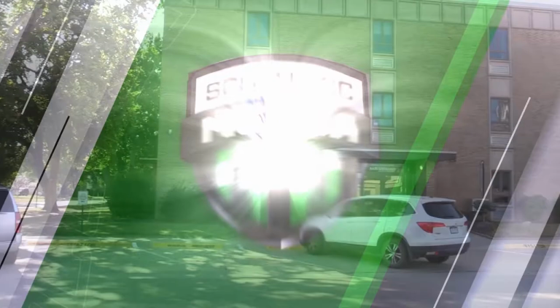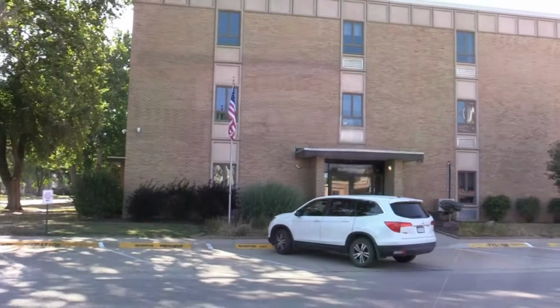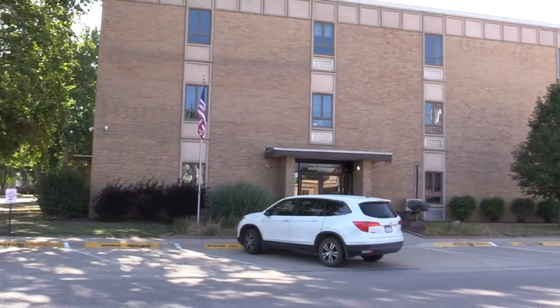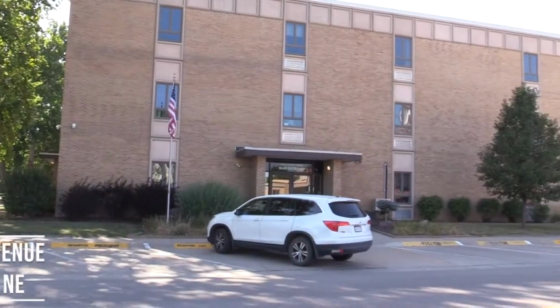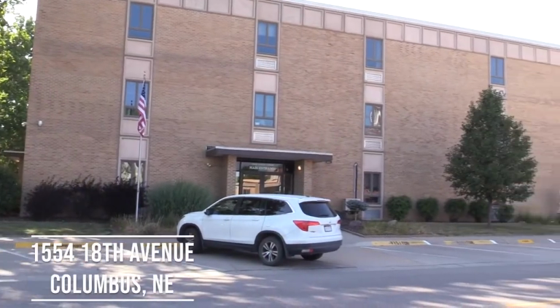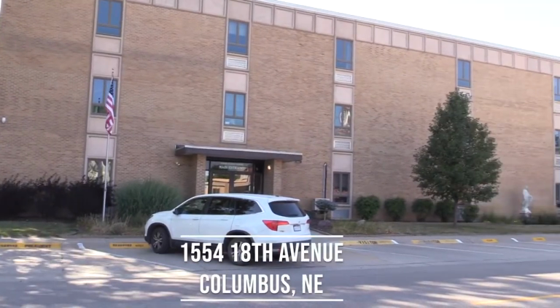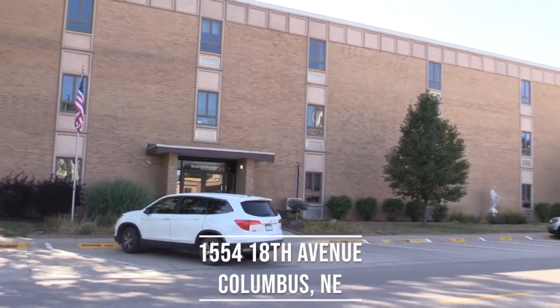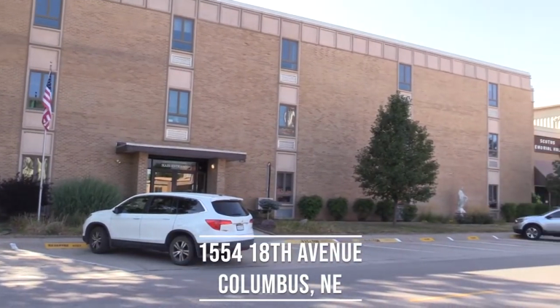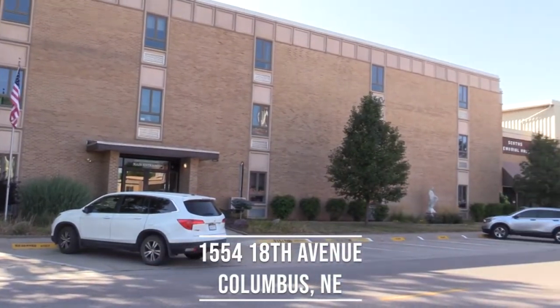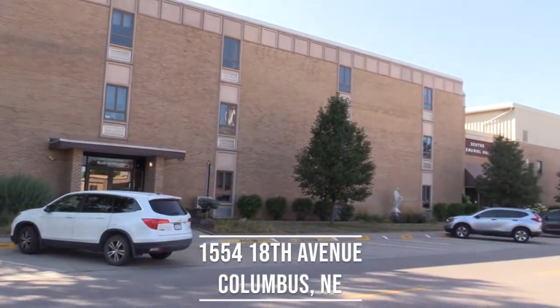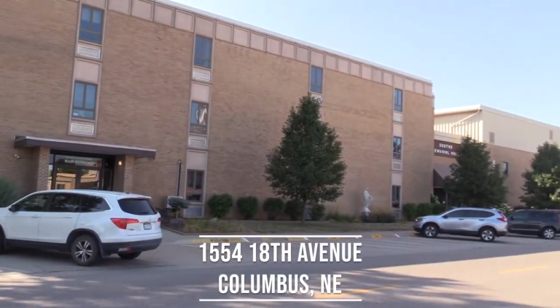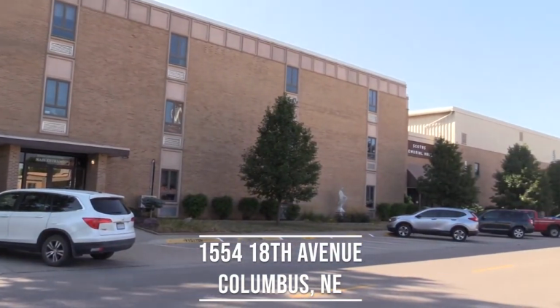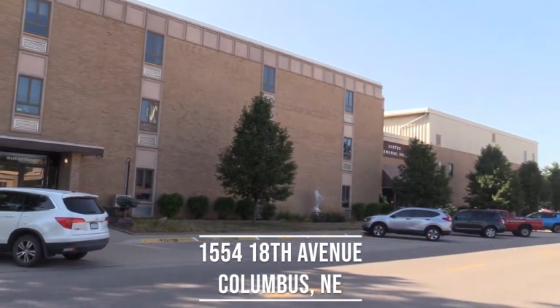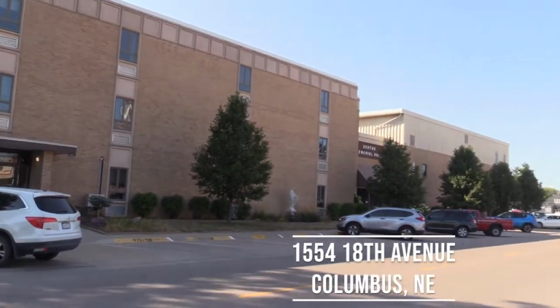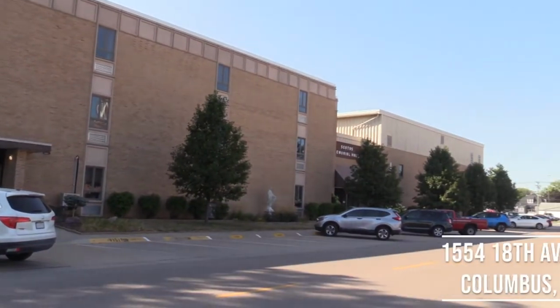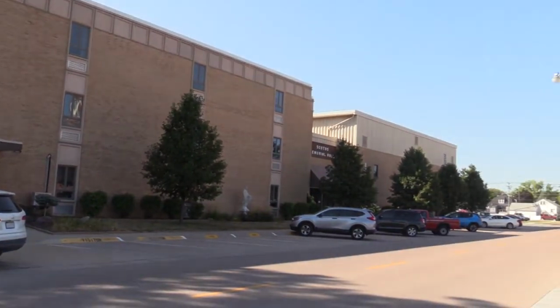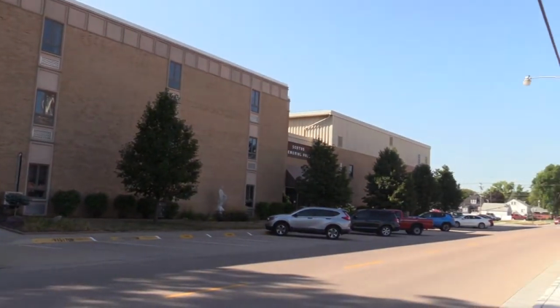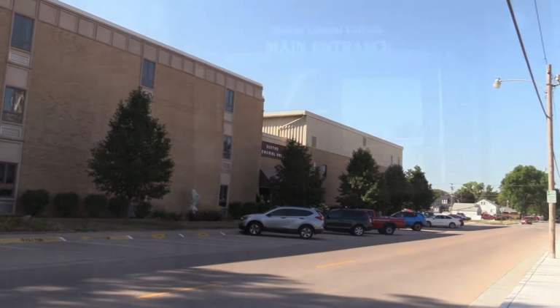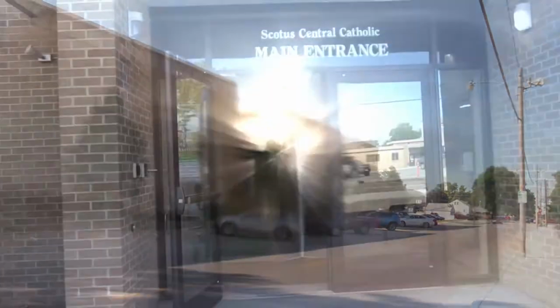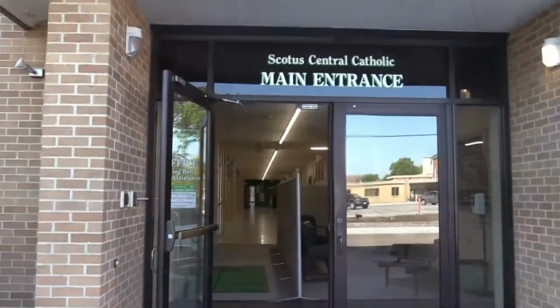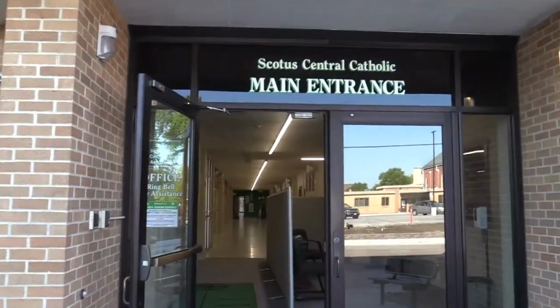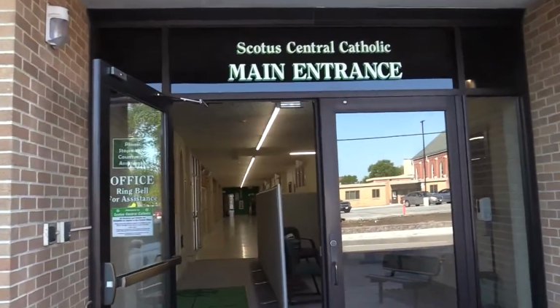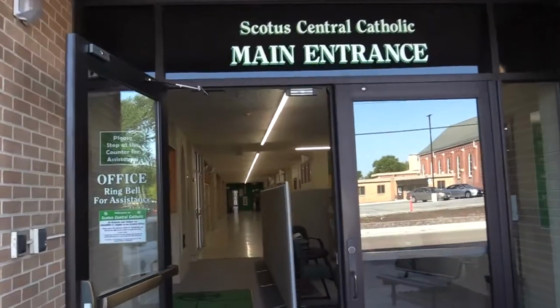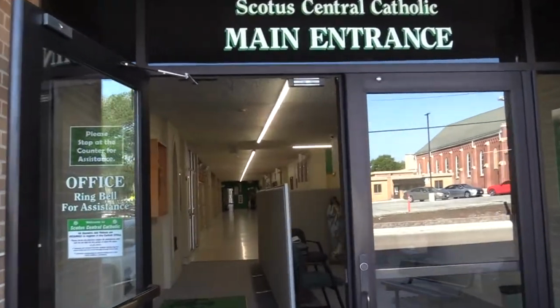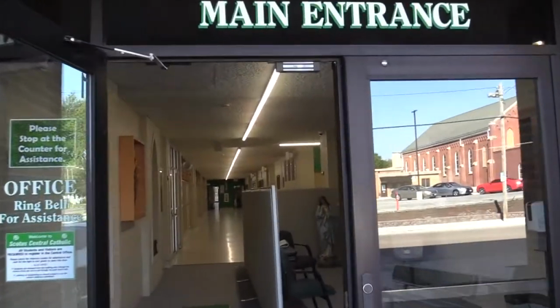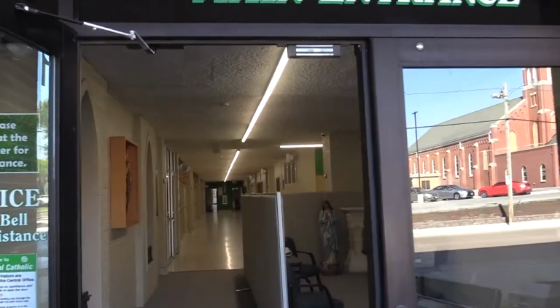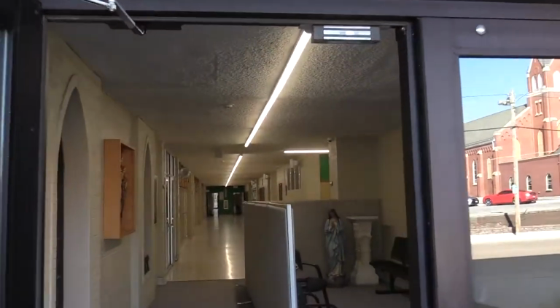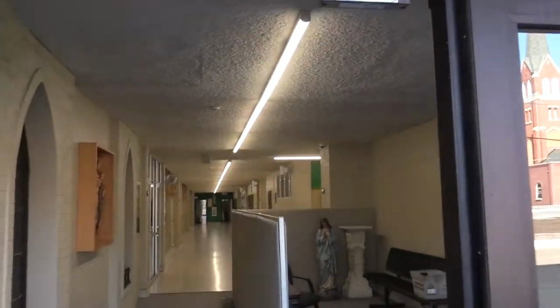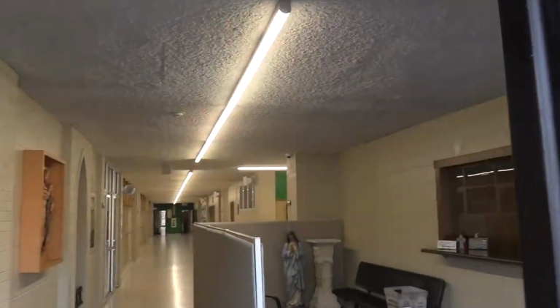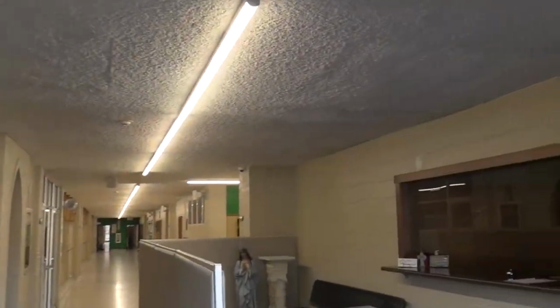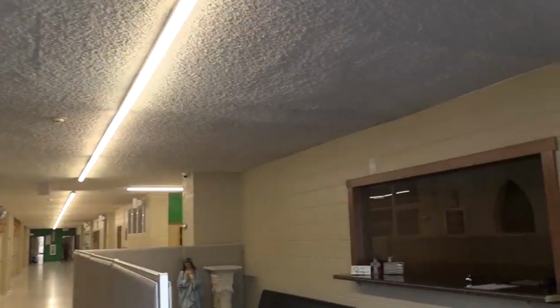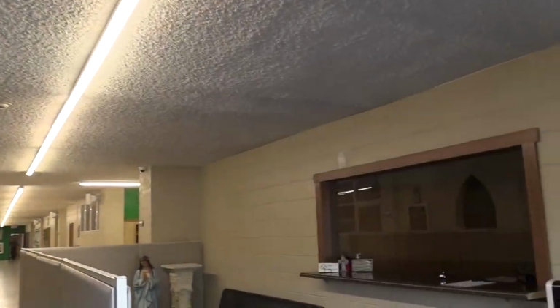Welcome to SCOTUS Central Catholic High School. Since 1884, SCOTUS Central Catholic has proudly served the needs of Catholic education in the area. Let's take a tour so you can get to know SCOTUS a little better.